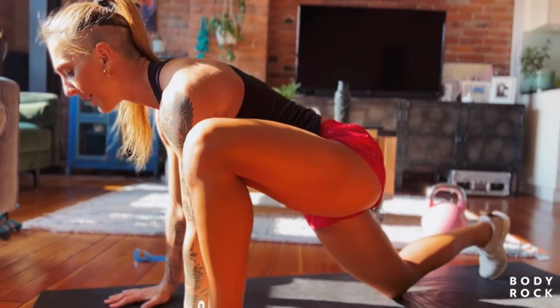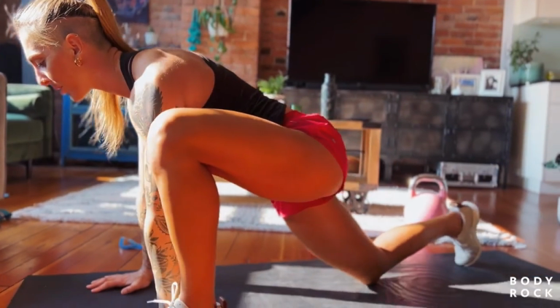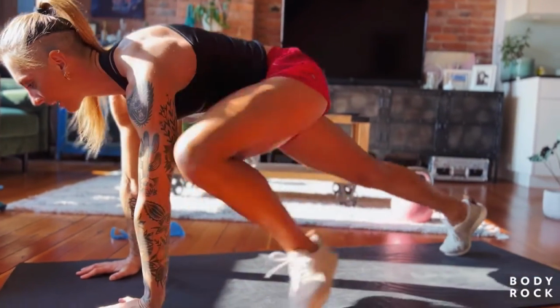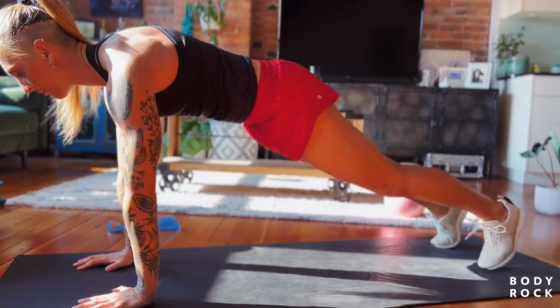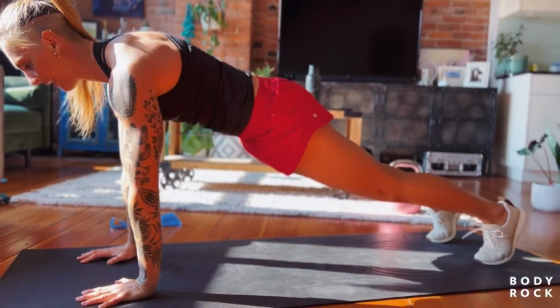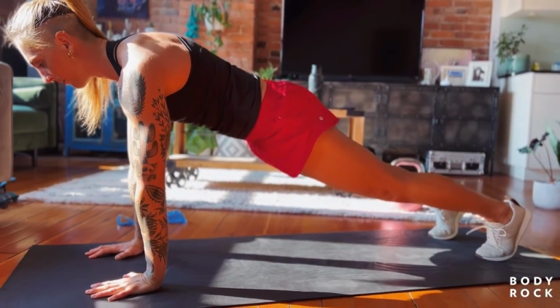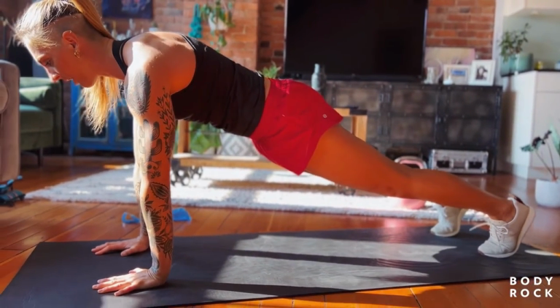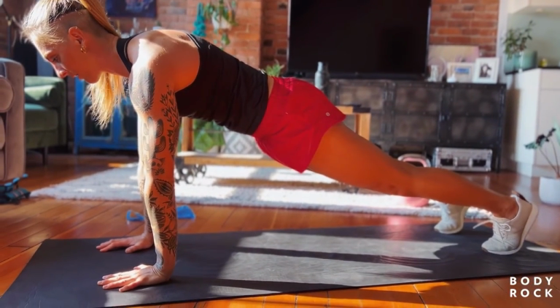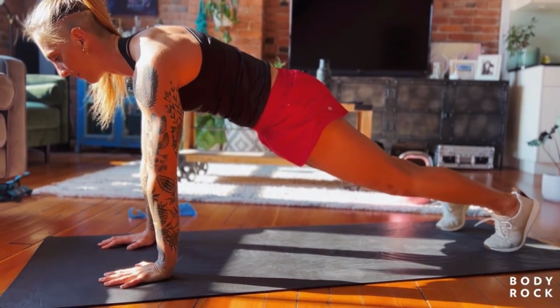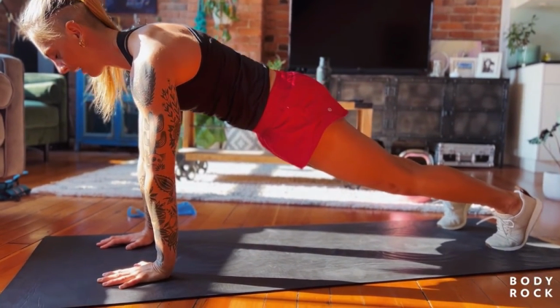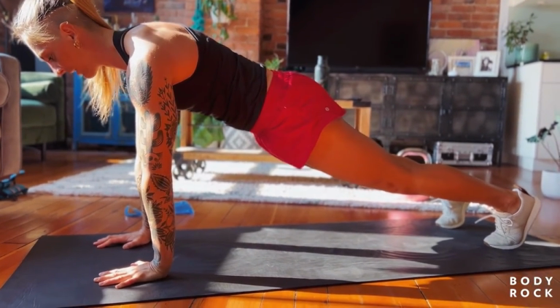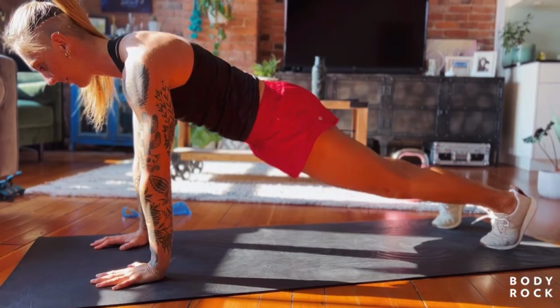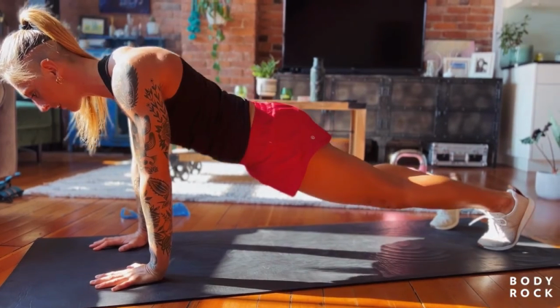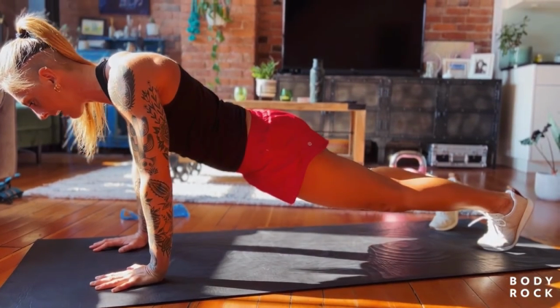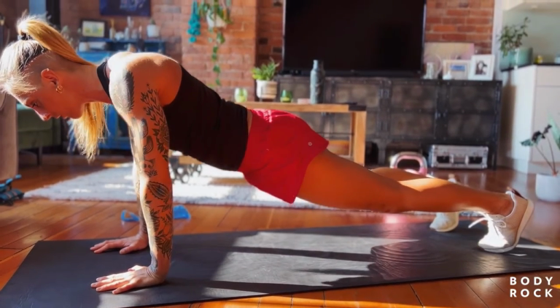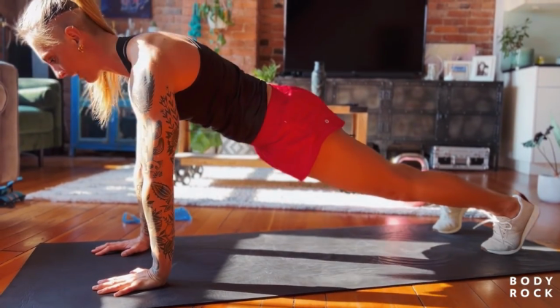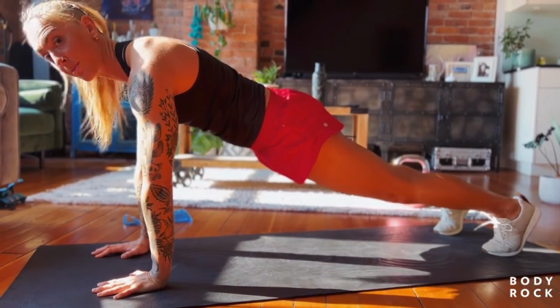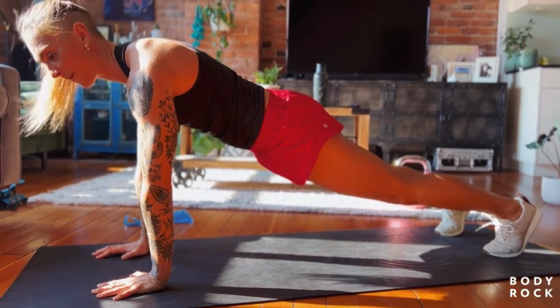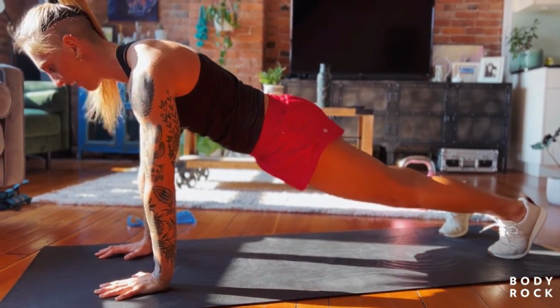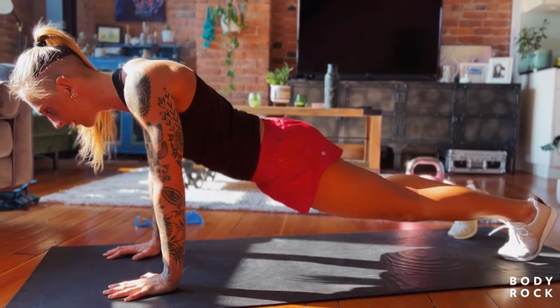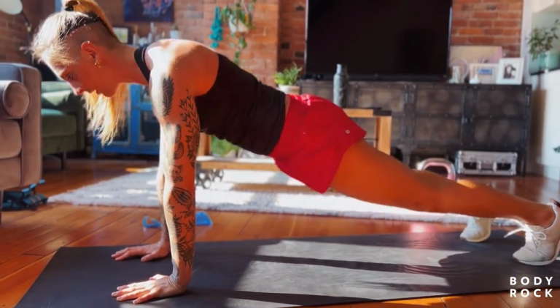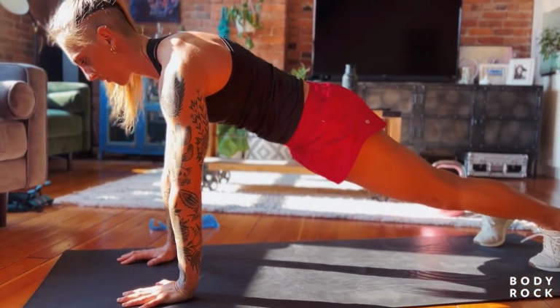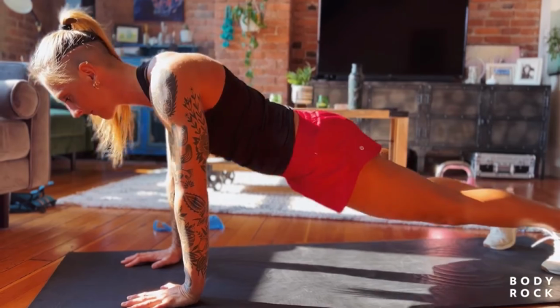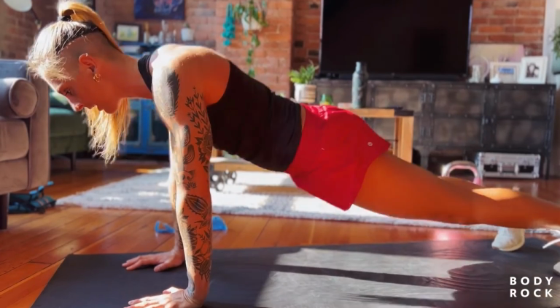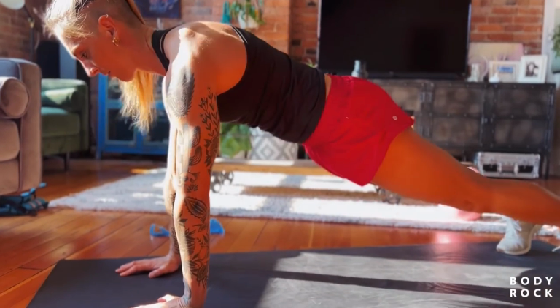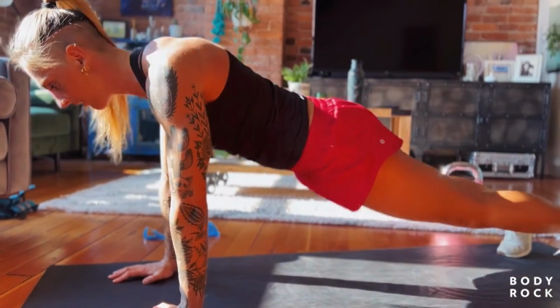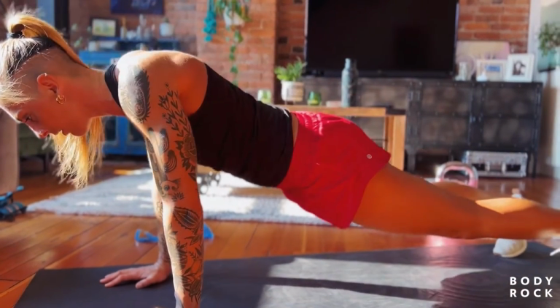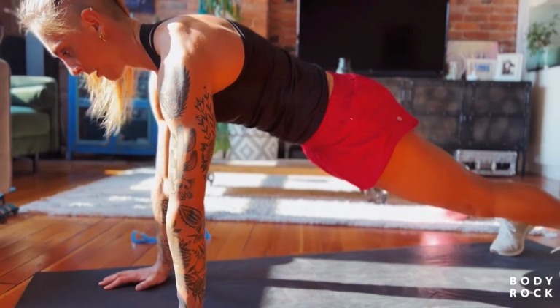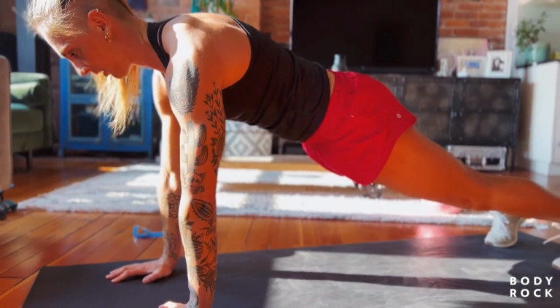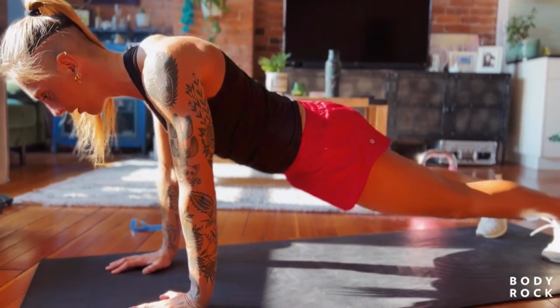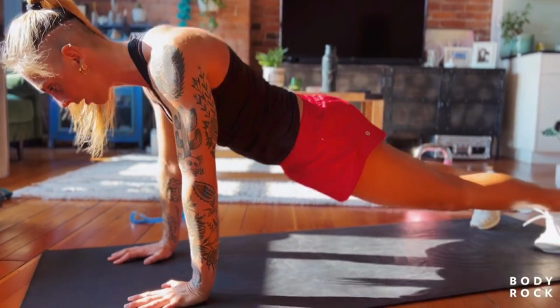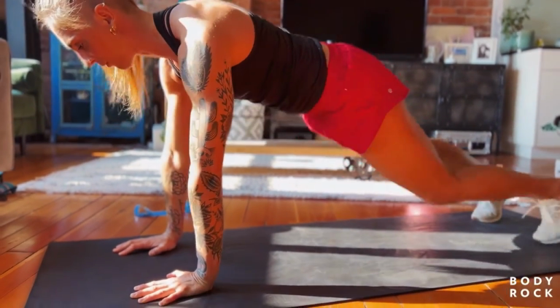Into a high plank position from here, scapular push-ups. Notice elbows are locked out, tailbone's tucked, chin tucked in. I'm going to slide my shoulder blades together and push away for five, four, three, two, and one.